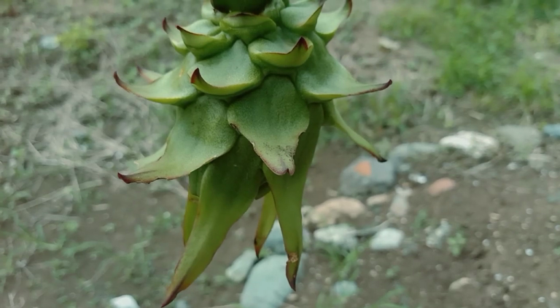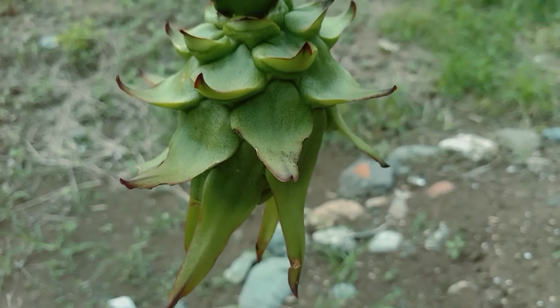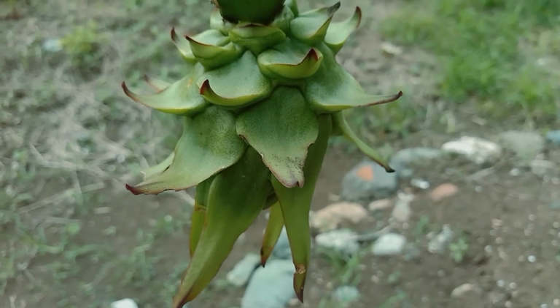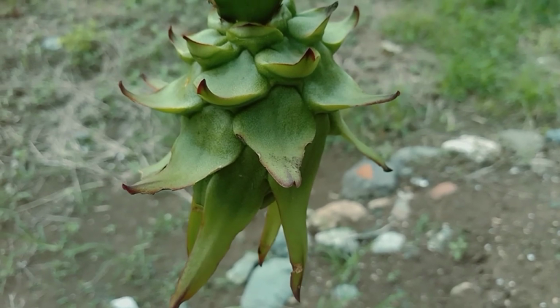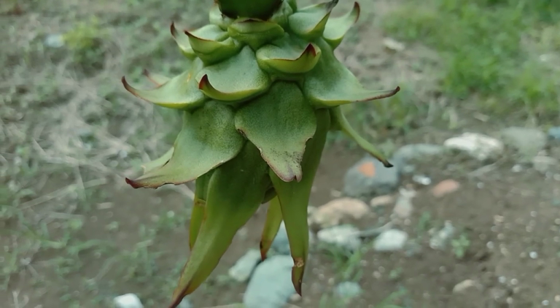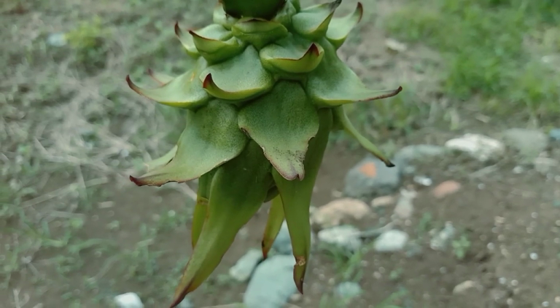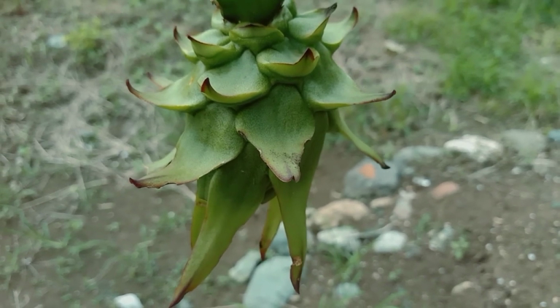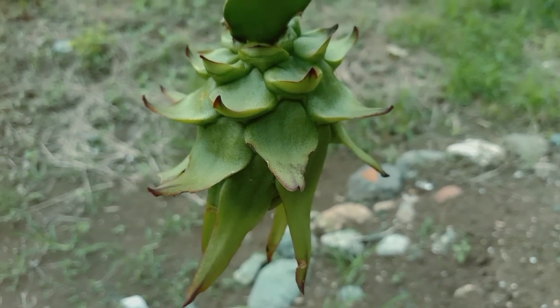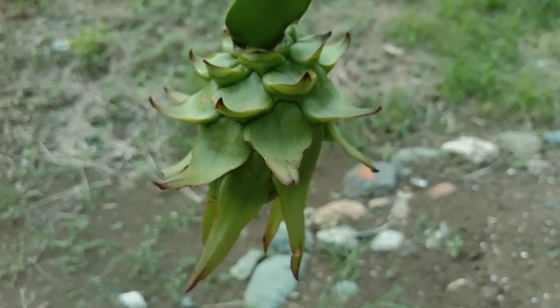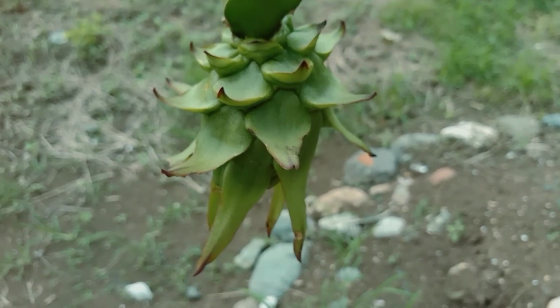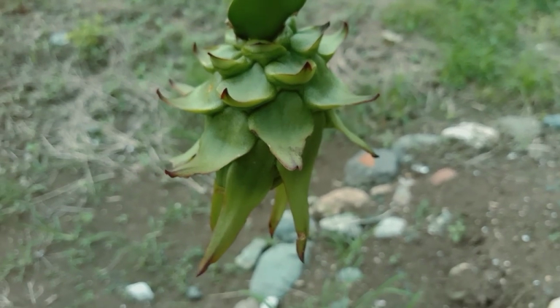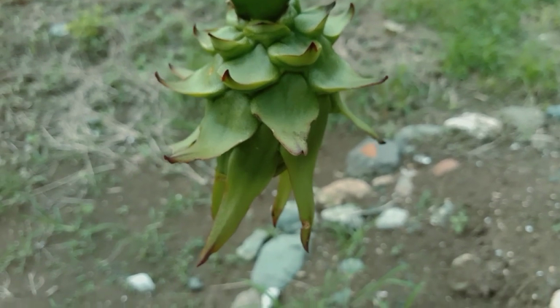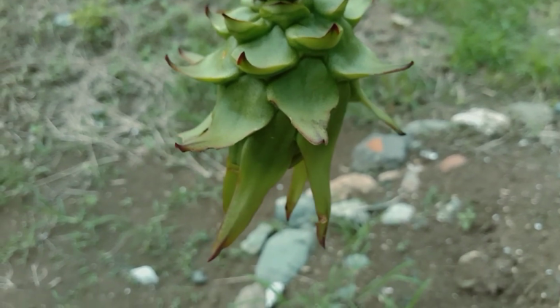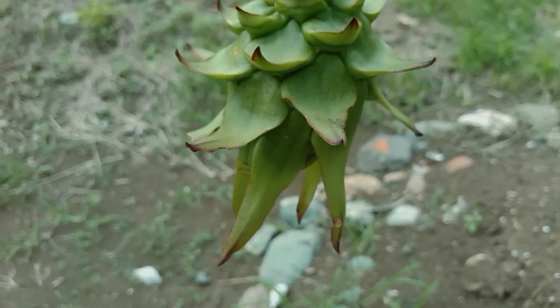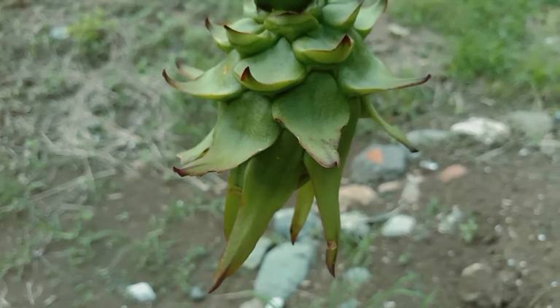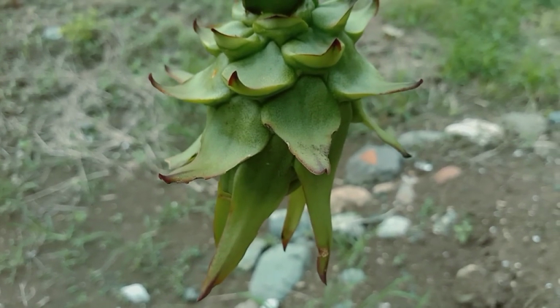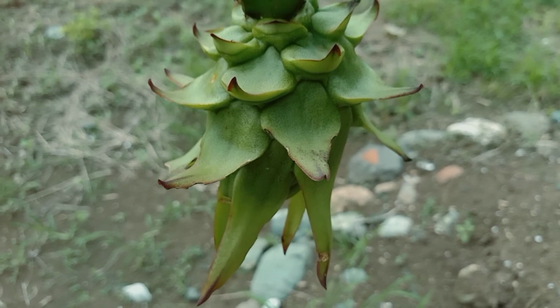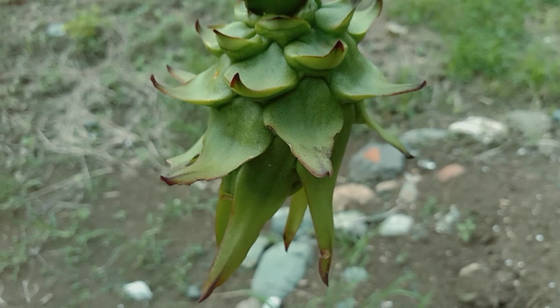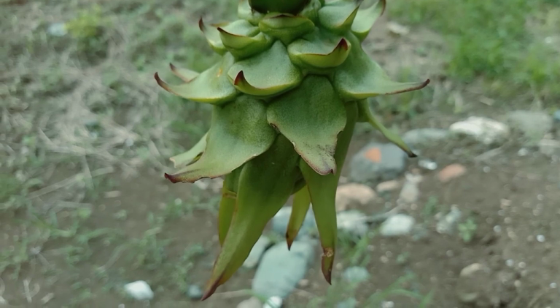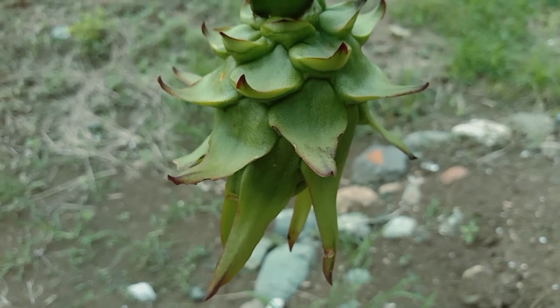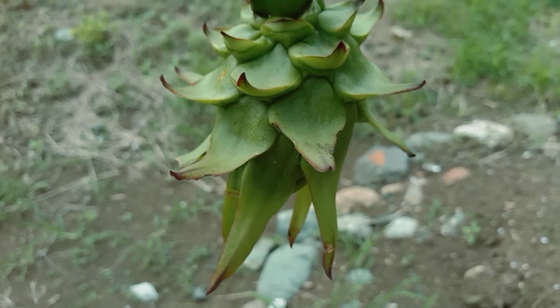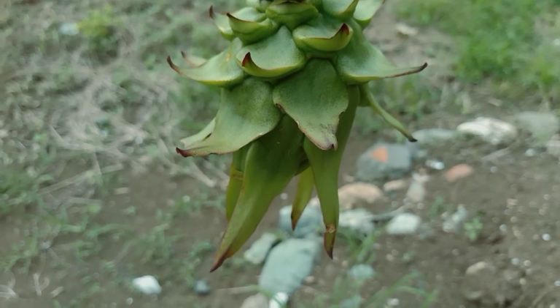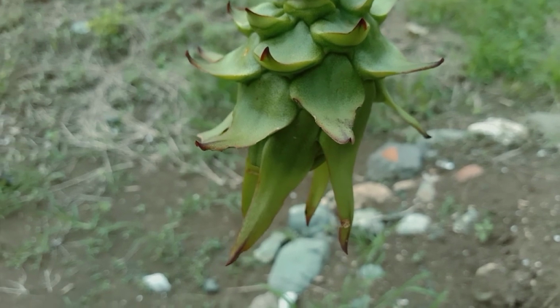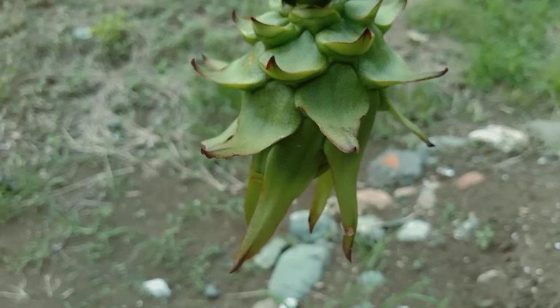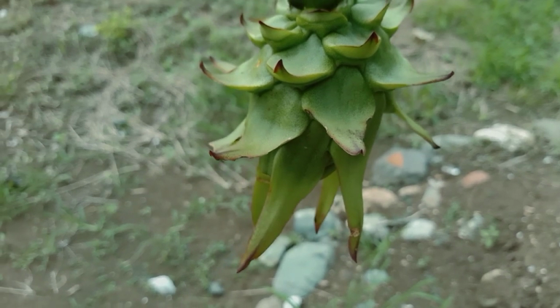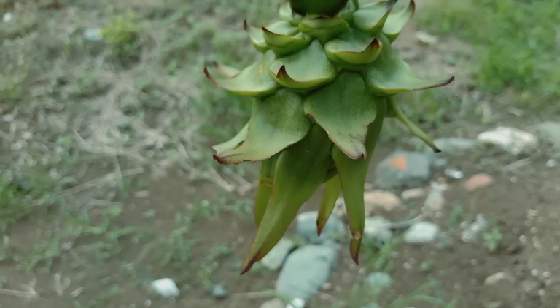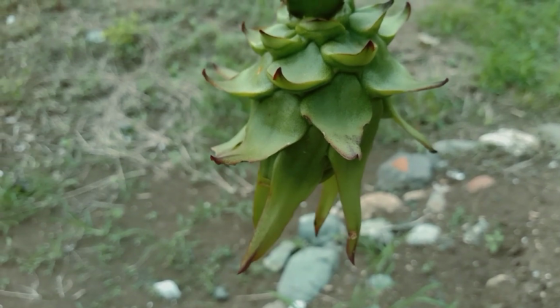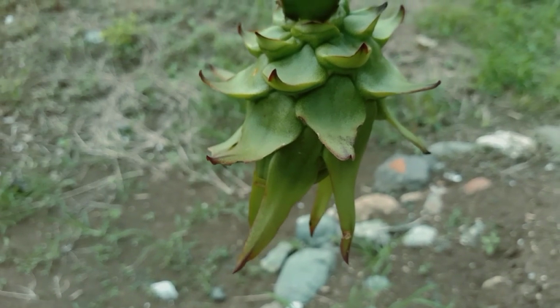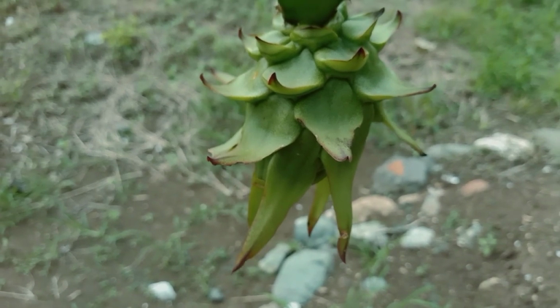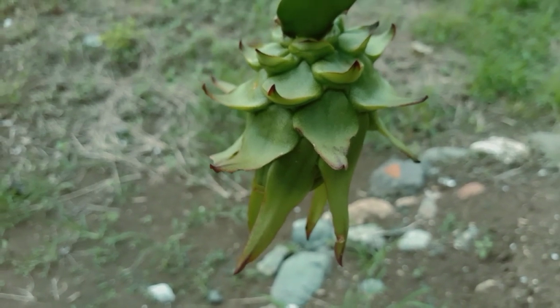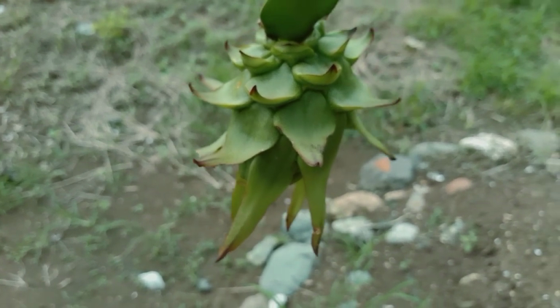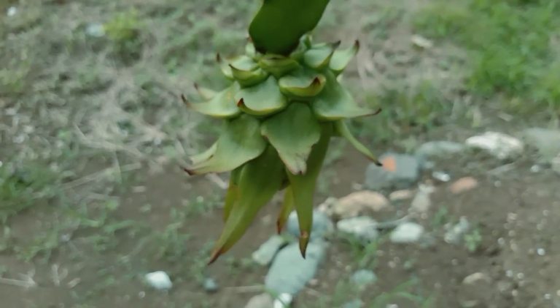Hello everyone! This is our dragon fruit. We can't wait for it to be ripe so we can finally eat it after waiting for a few months.